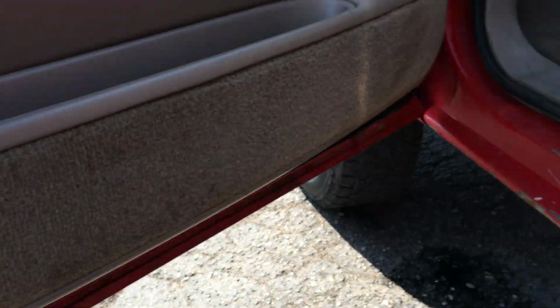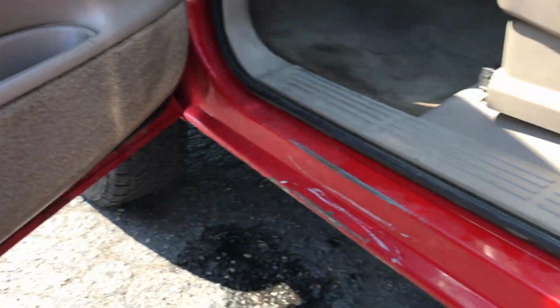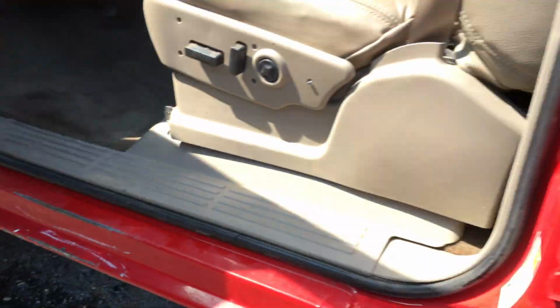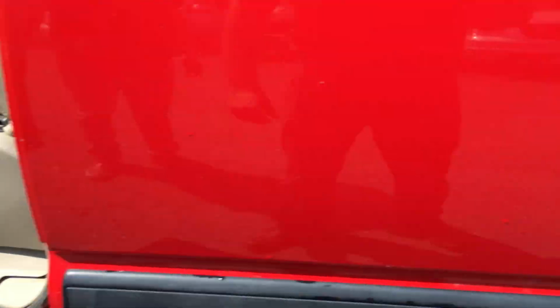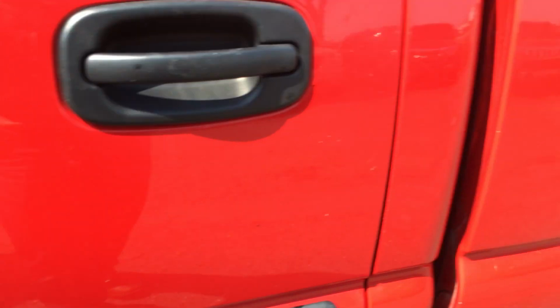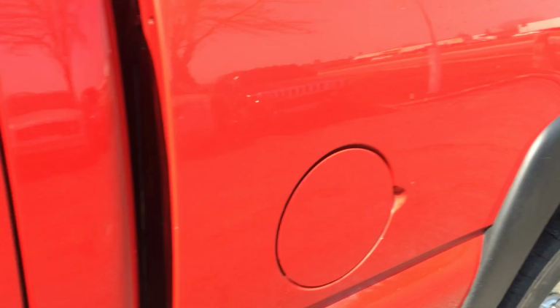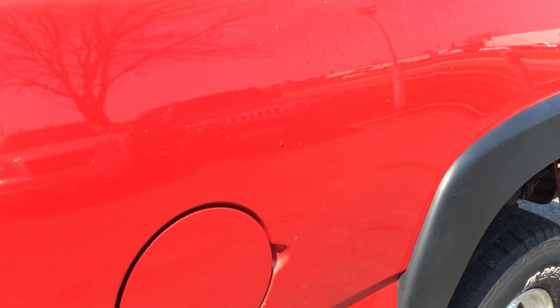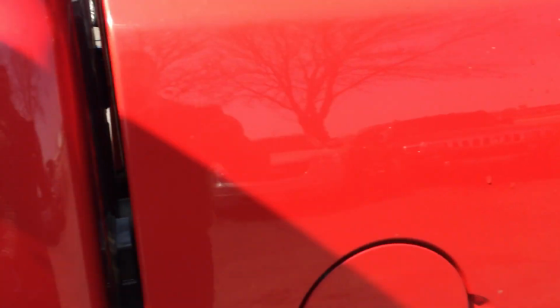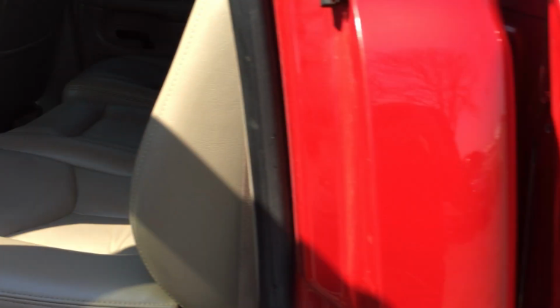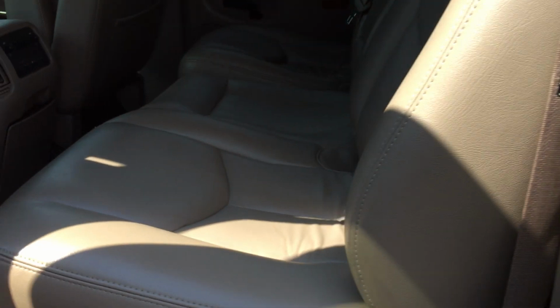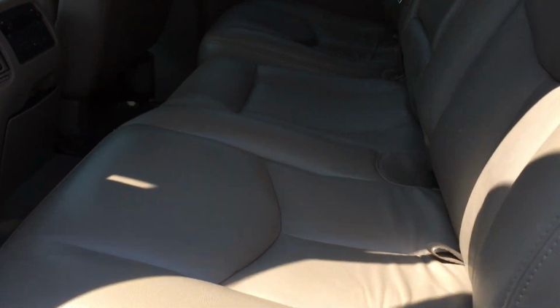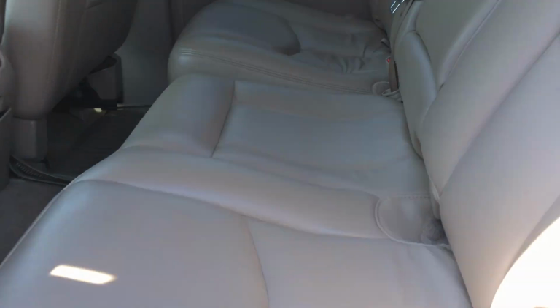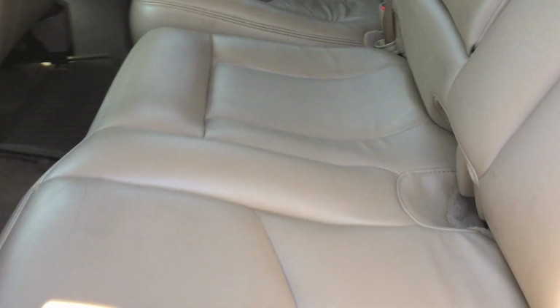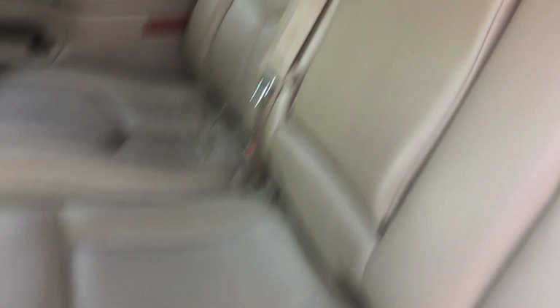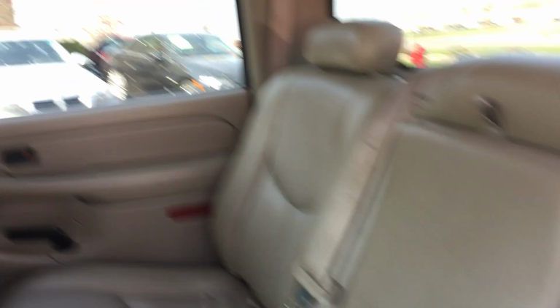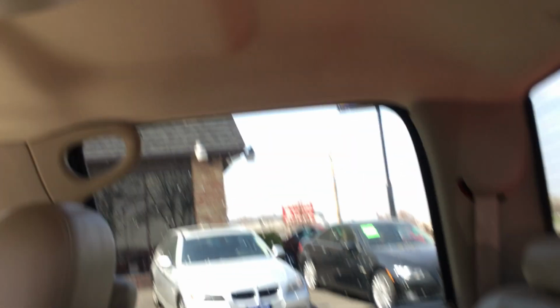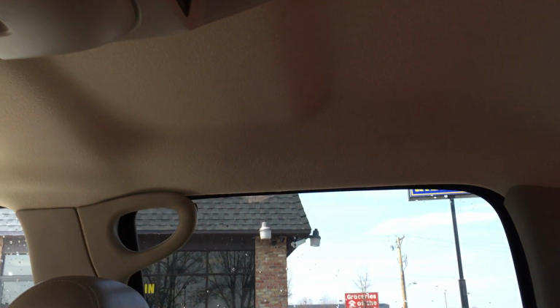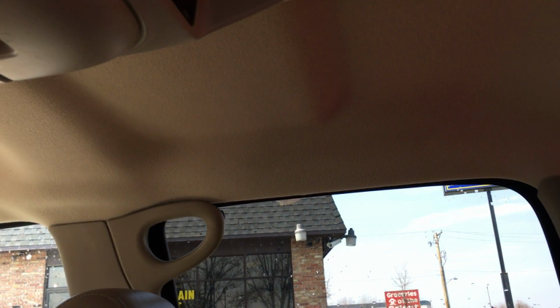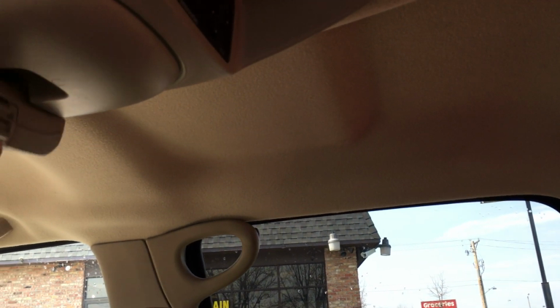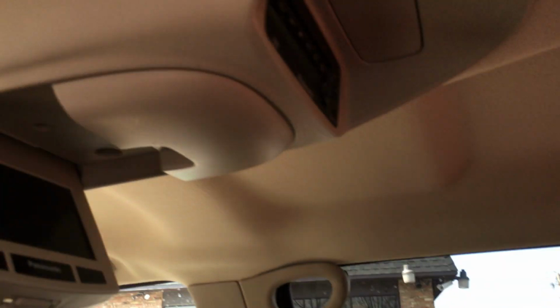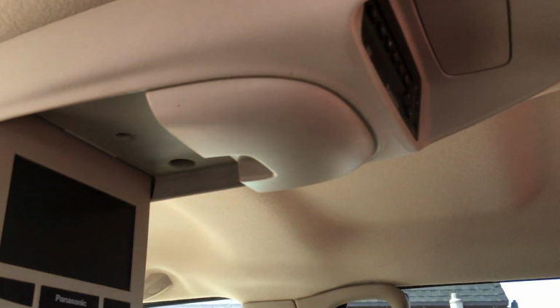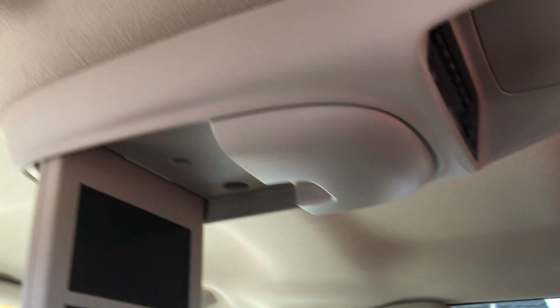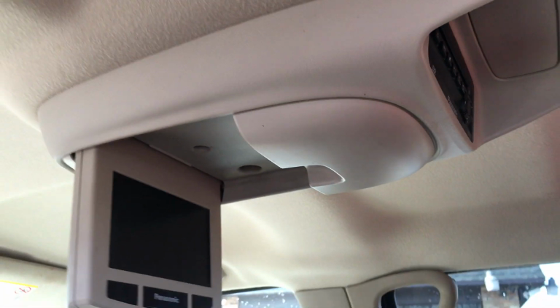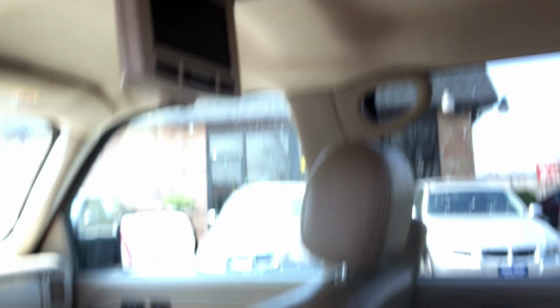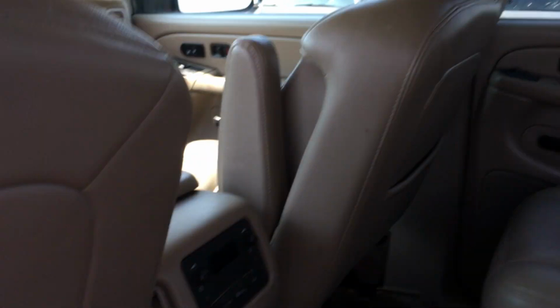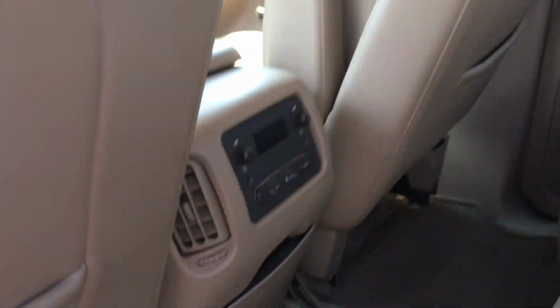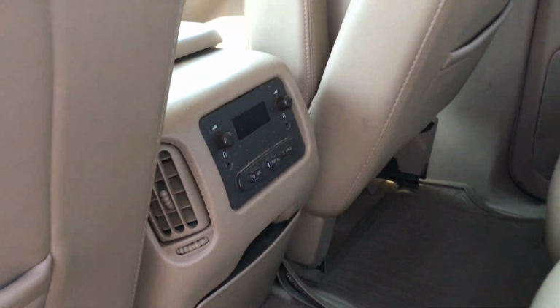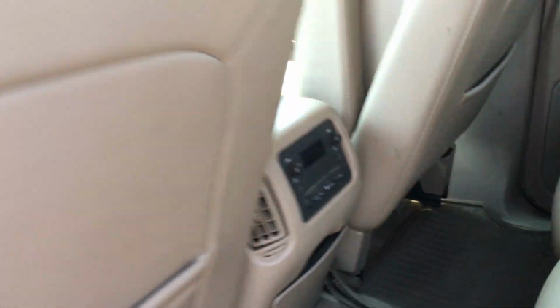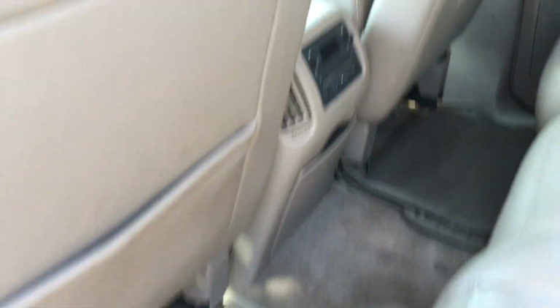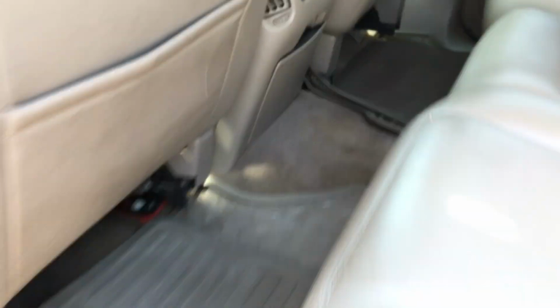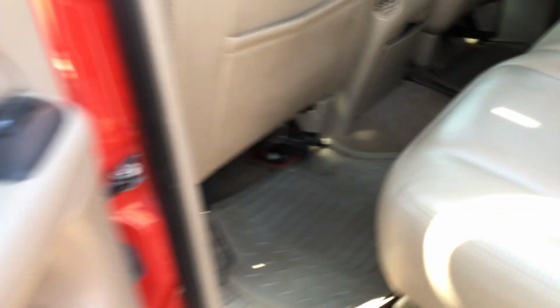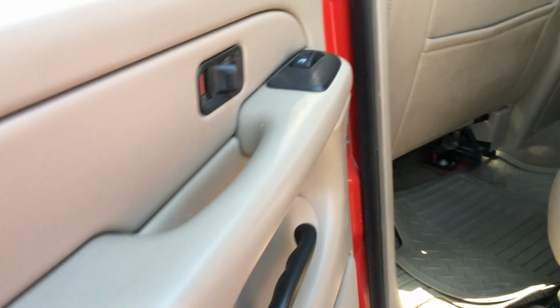Very clean truck — unusually clean and well-maintained. Back seats are clean. Take a look at the factory DVD player — Panasonic. Rear heat and air controls, and rubber floor mats.